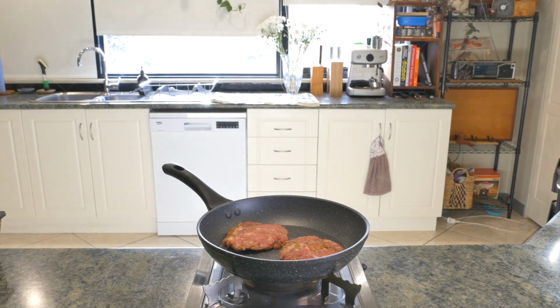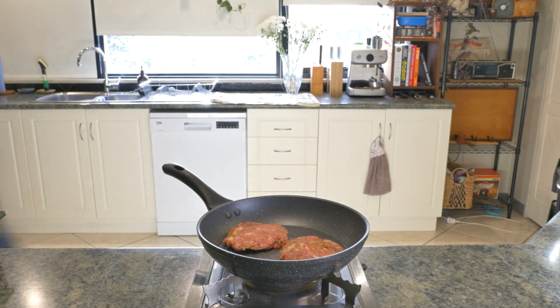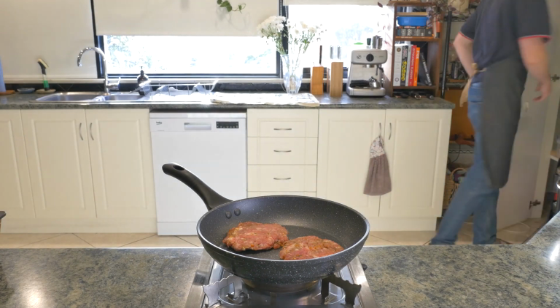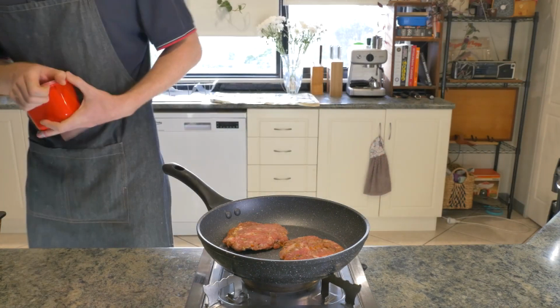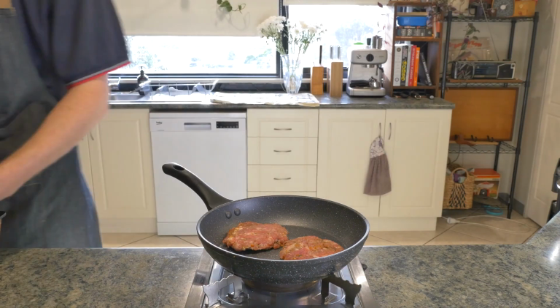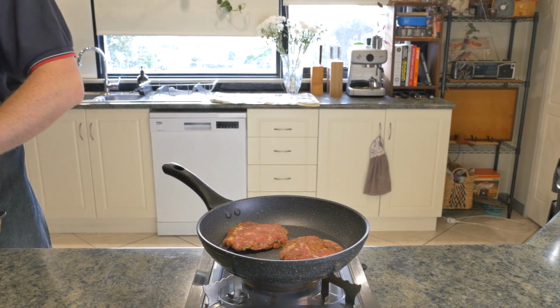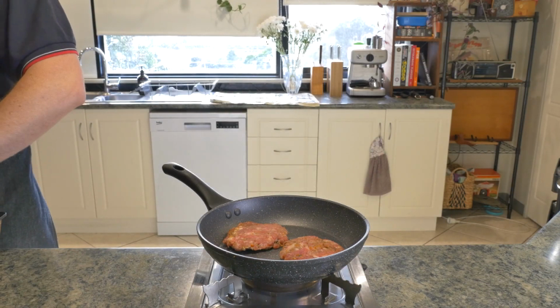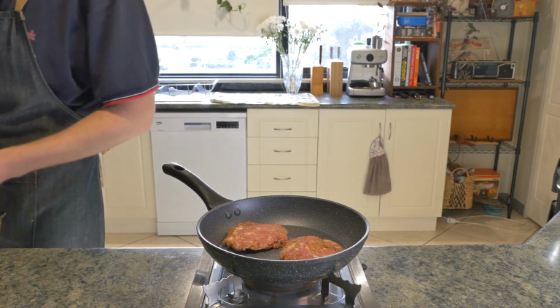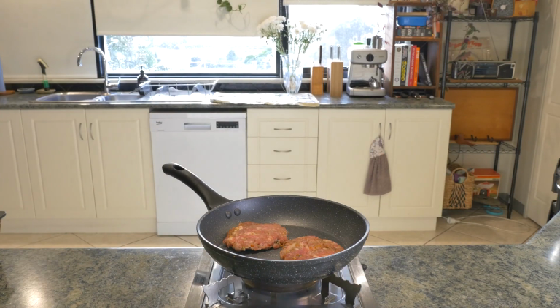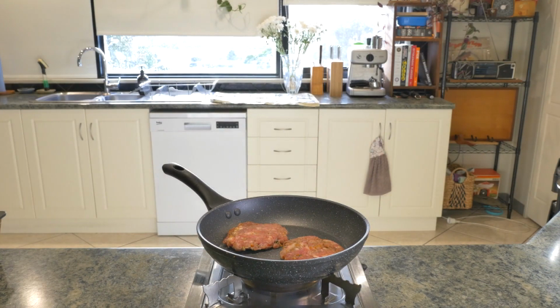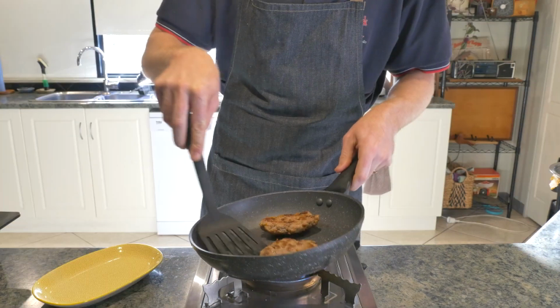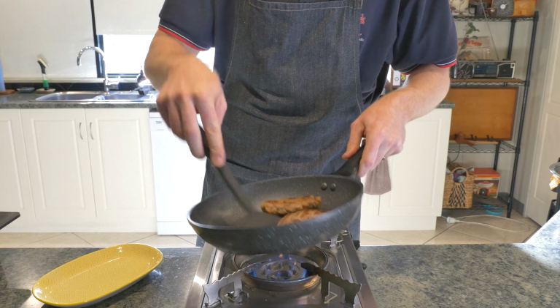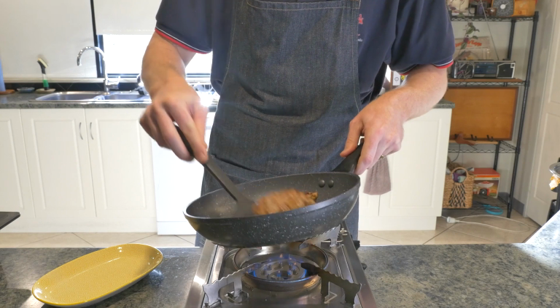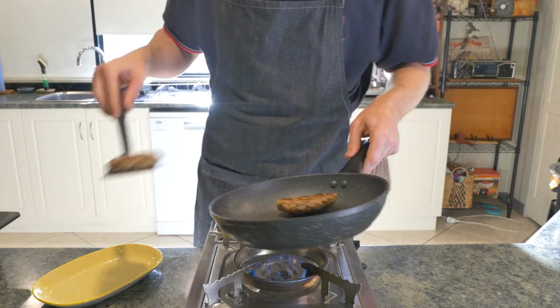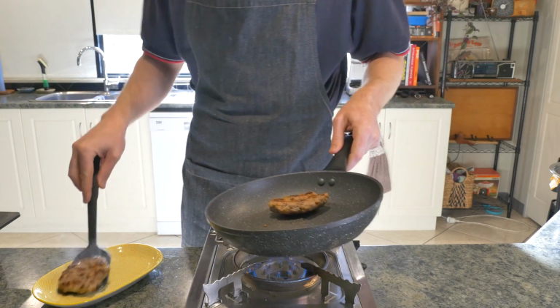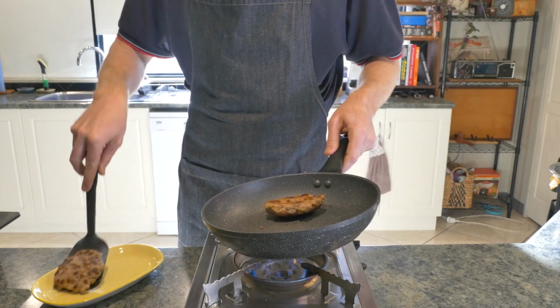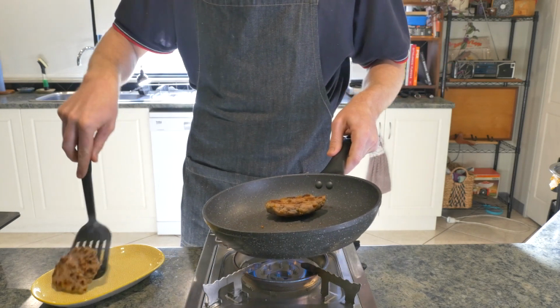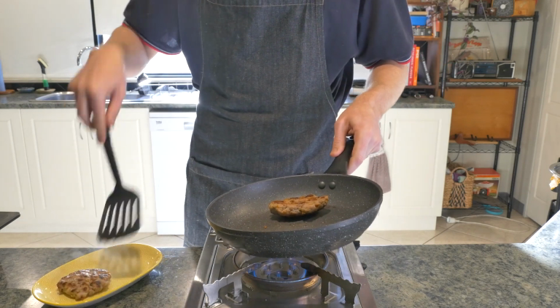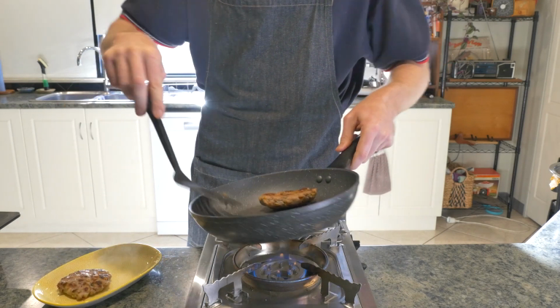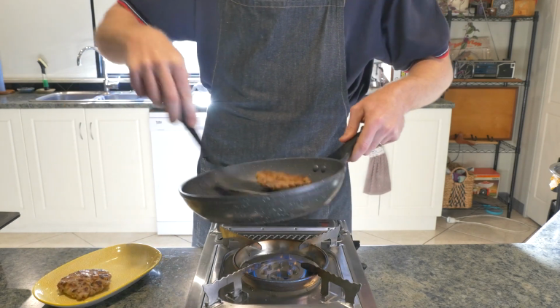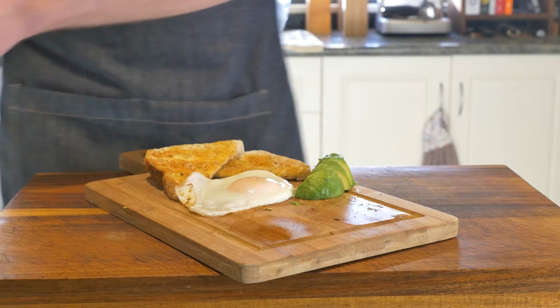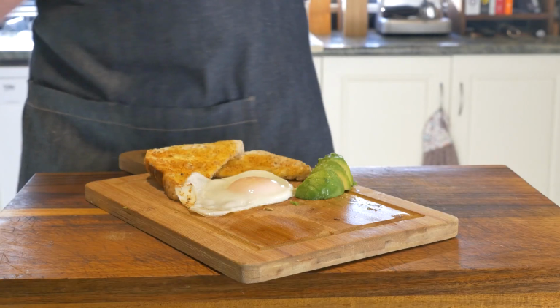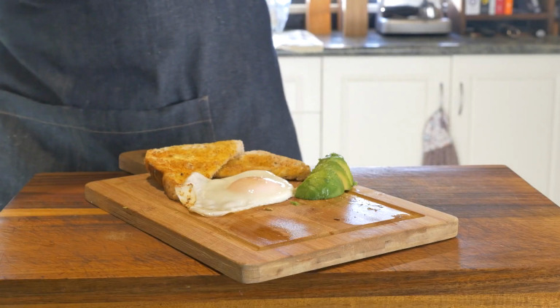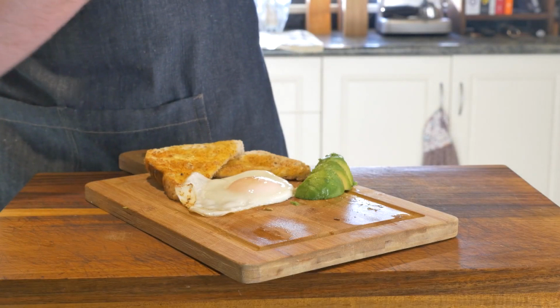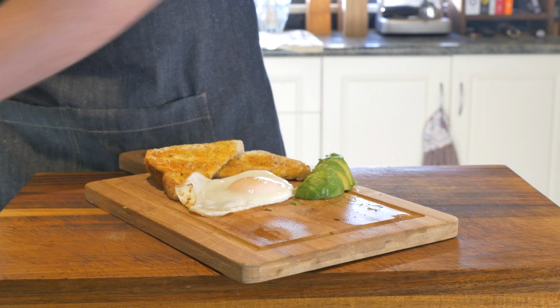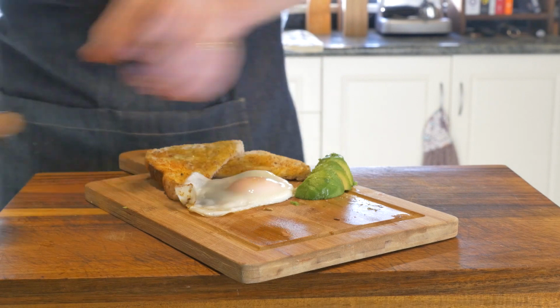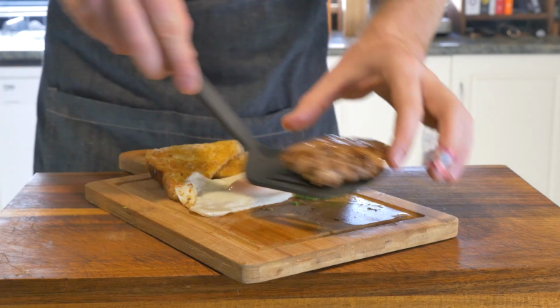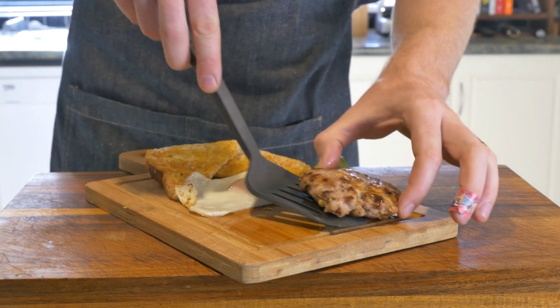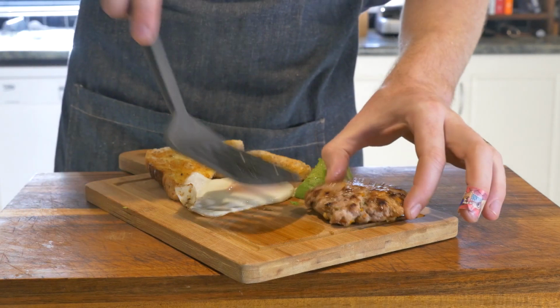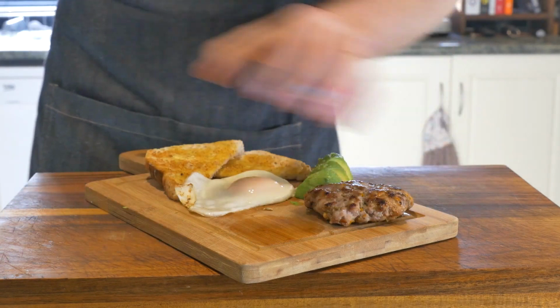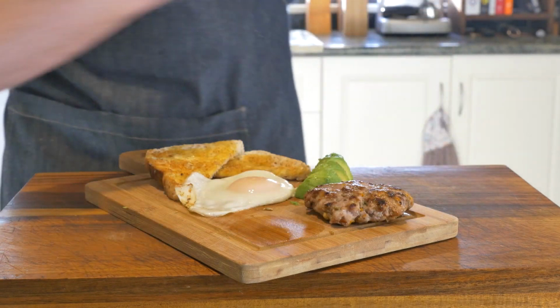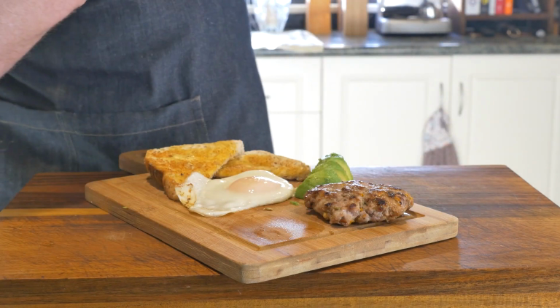If you ever do need help judging cook time, always just cook a guinea pig first — and then if you don't cook these correctly, you can beat the guinea pig you've cooked, you weirdo.